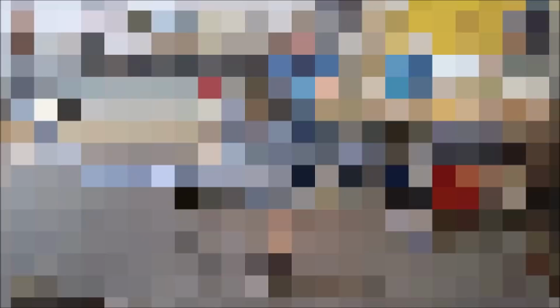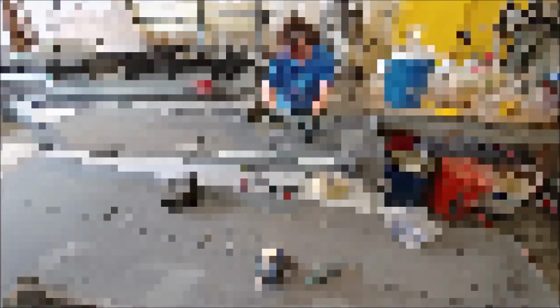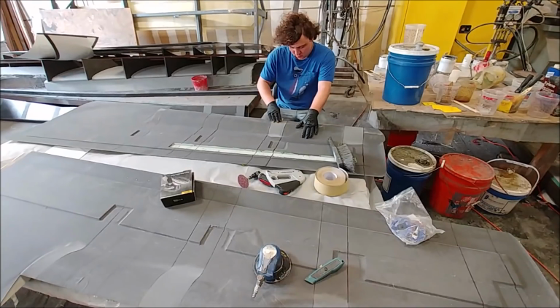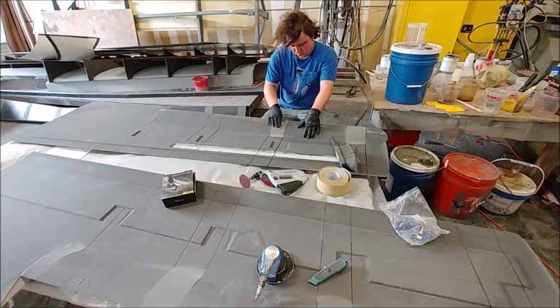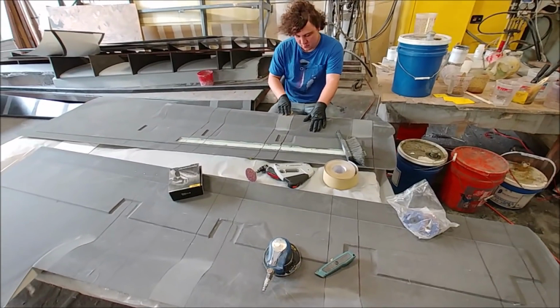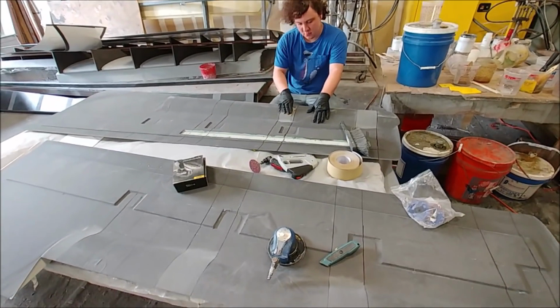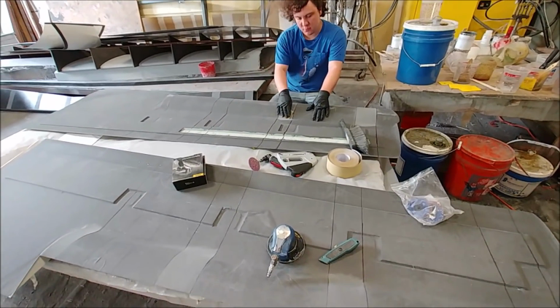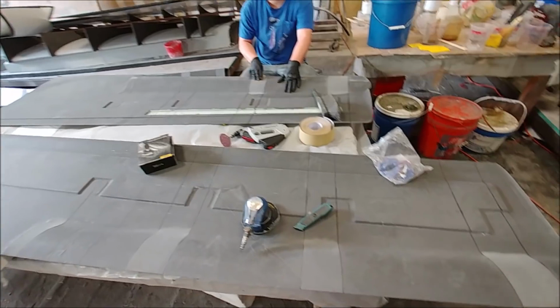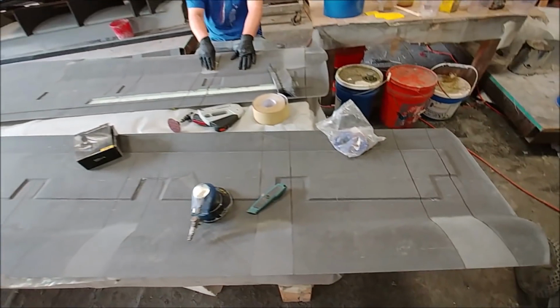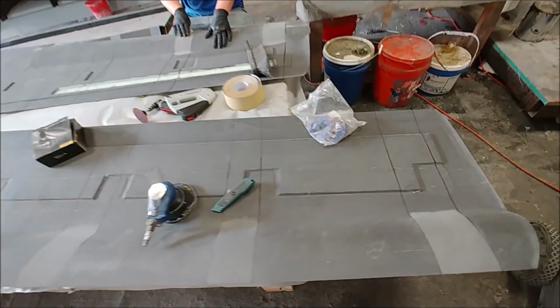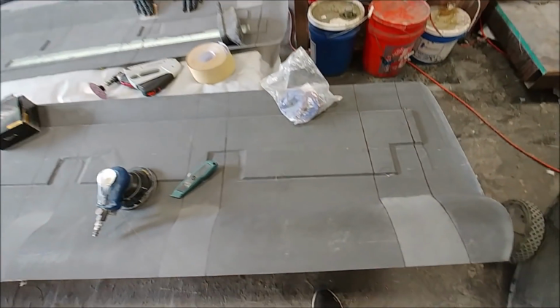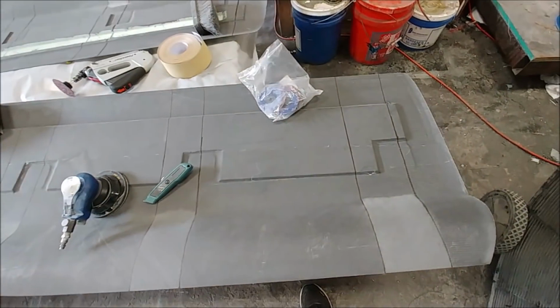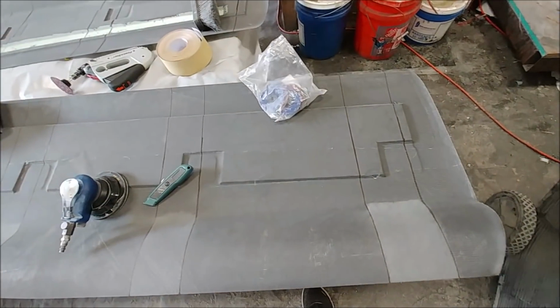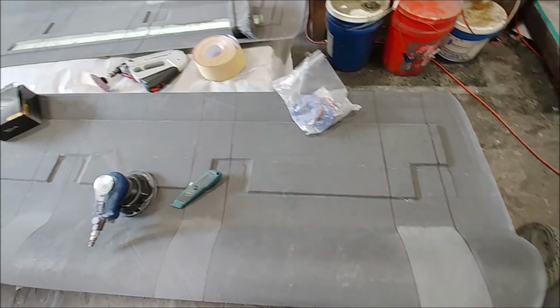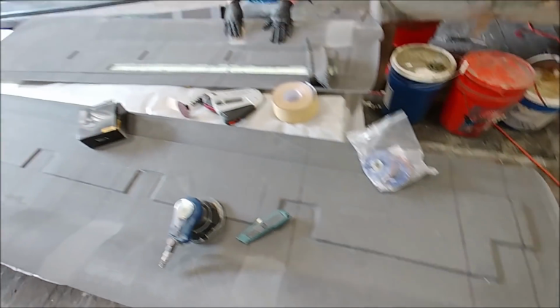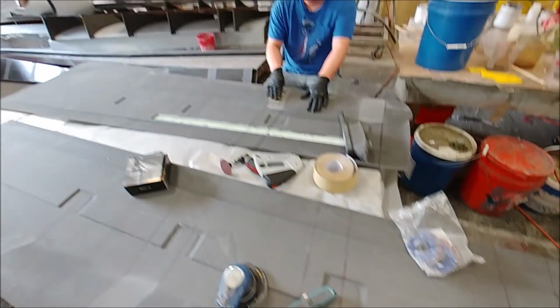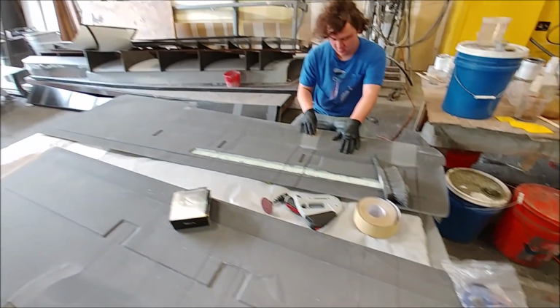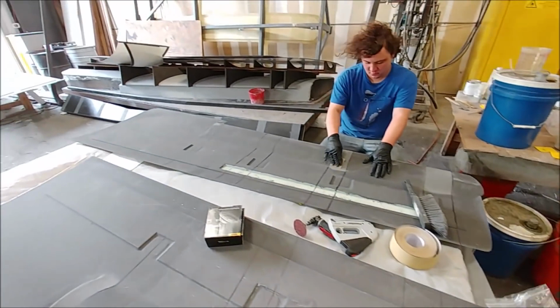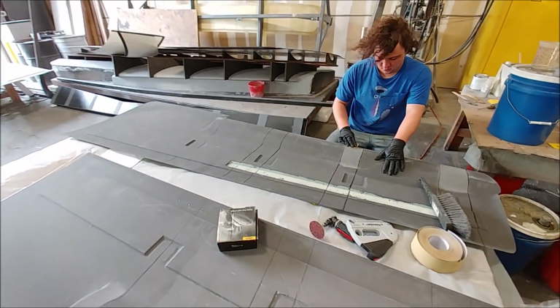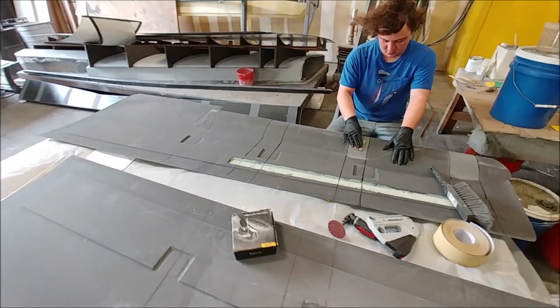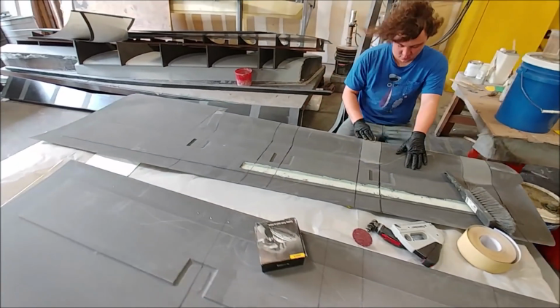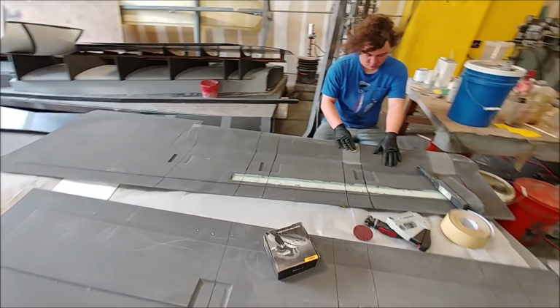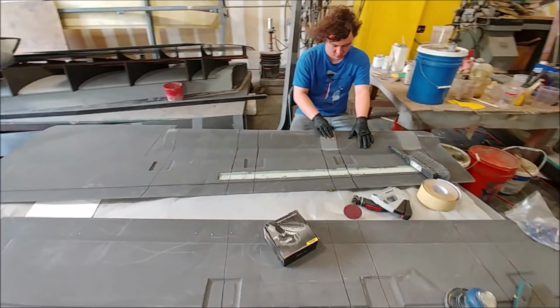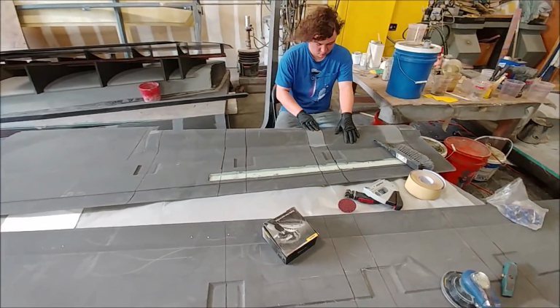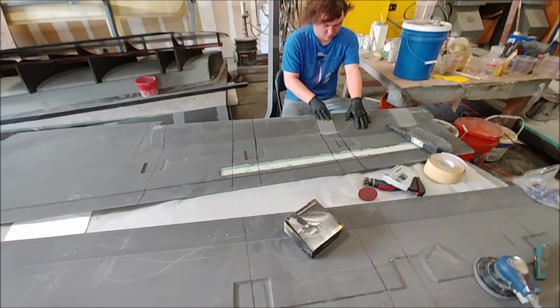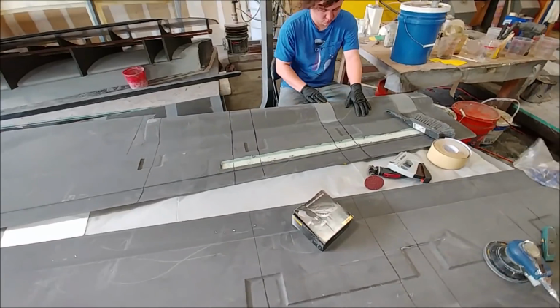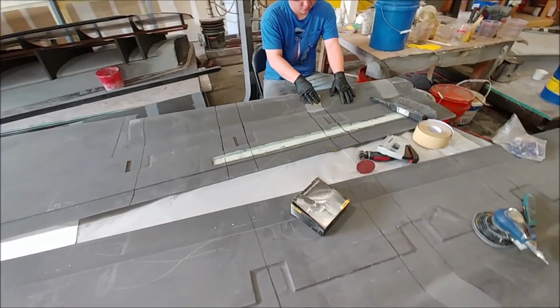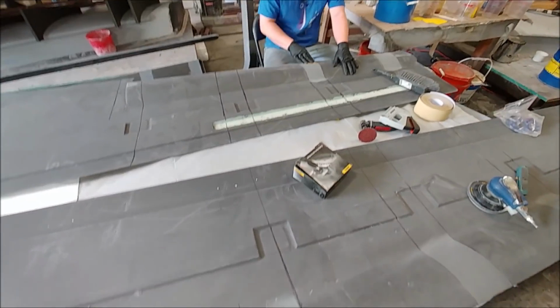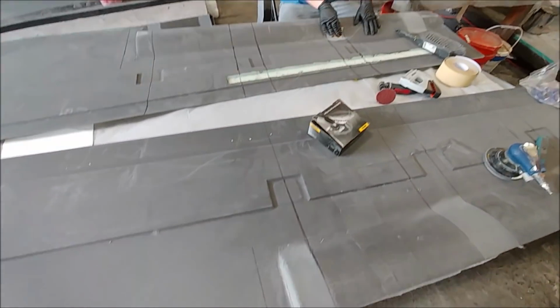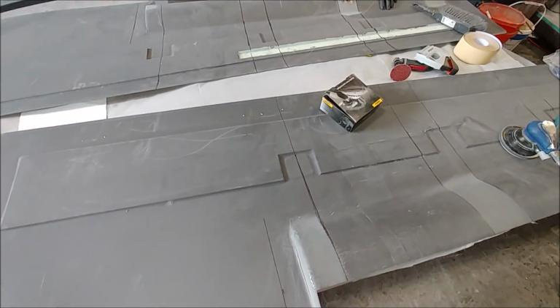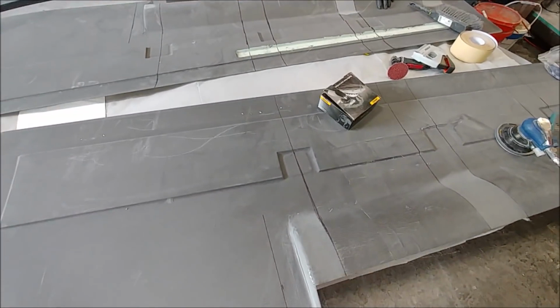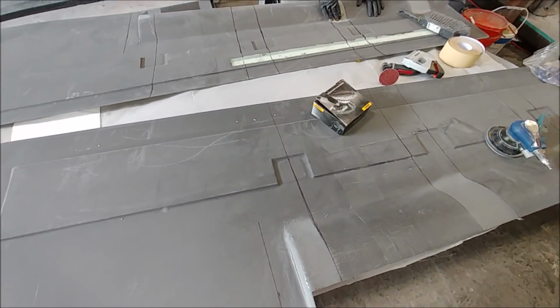Welcome back — a bit of a short update for the first half of this week. As you can see here, Devin is in the process of prepping the bonding areas on the four plane skins.